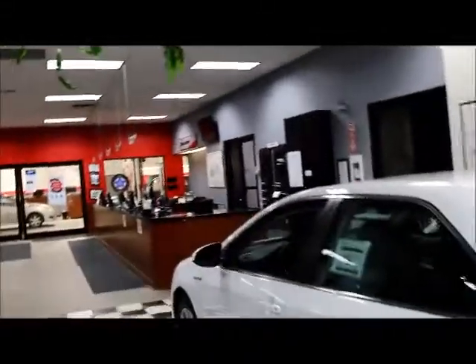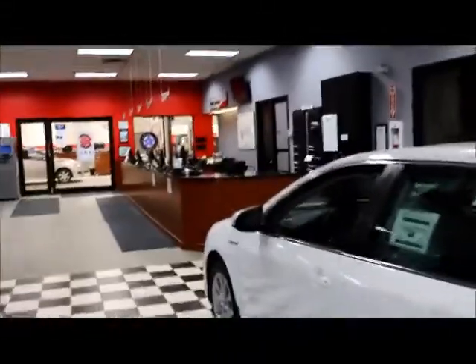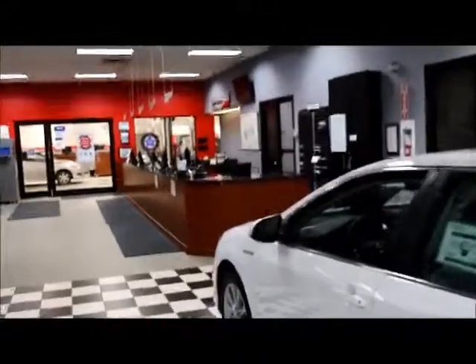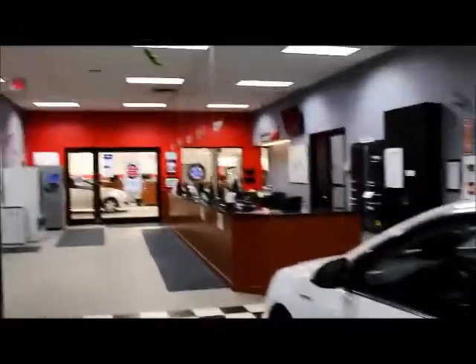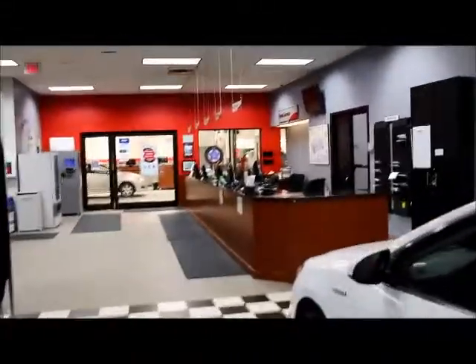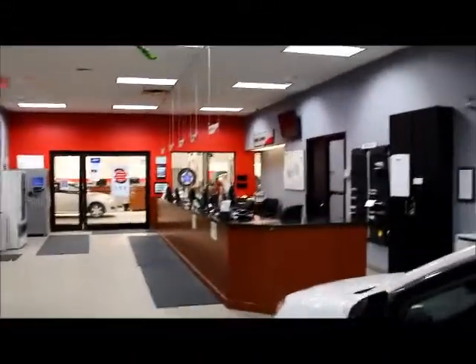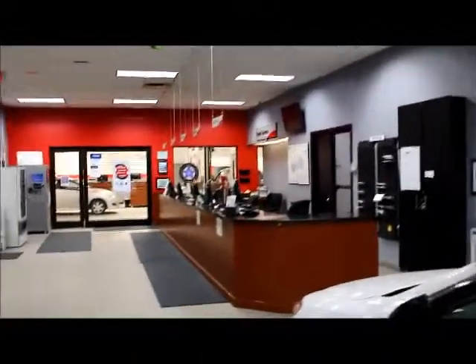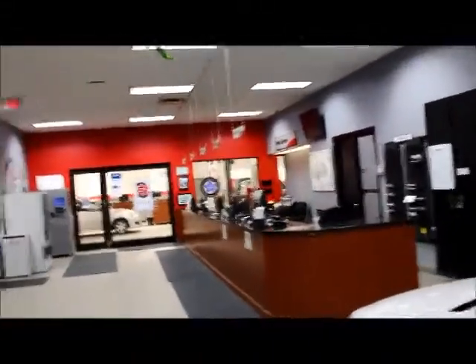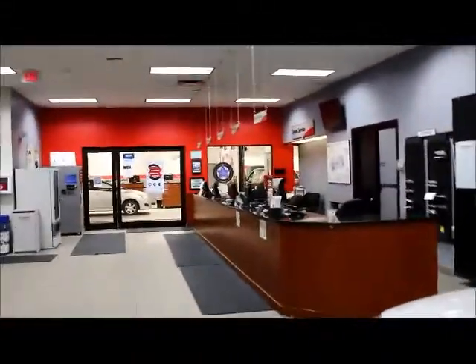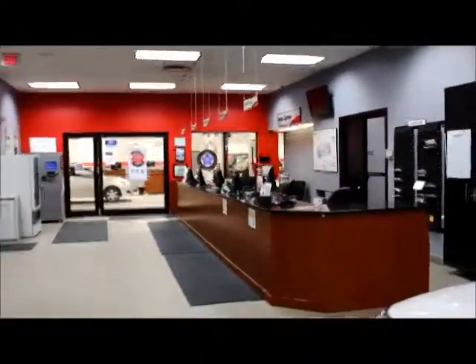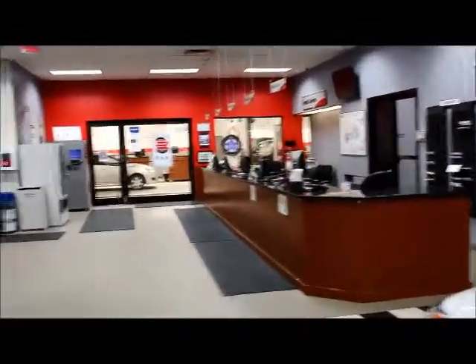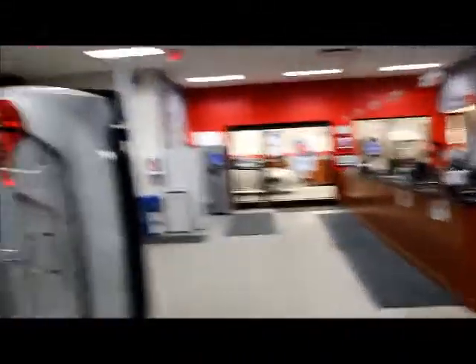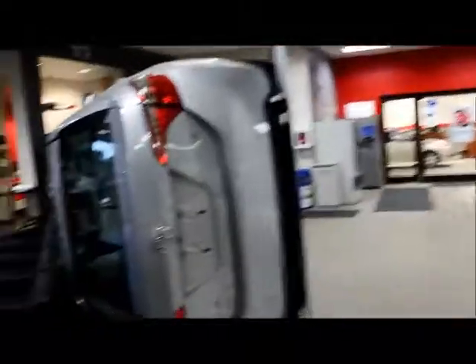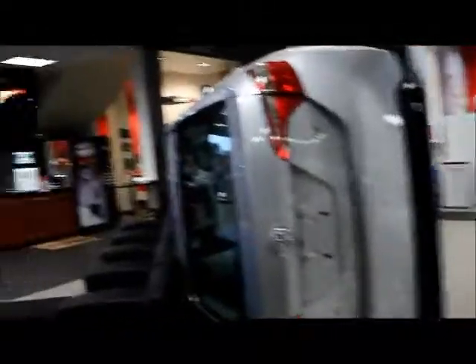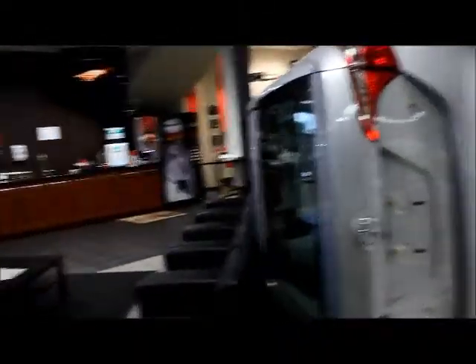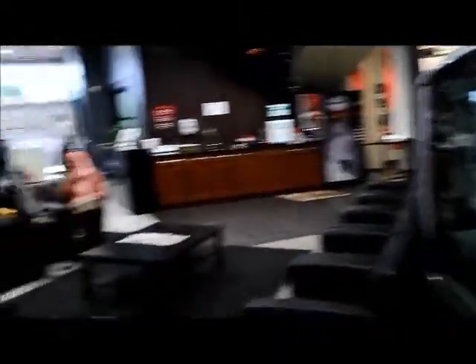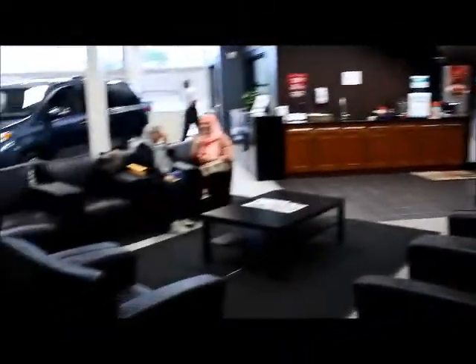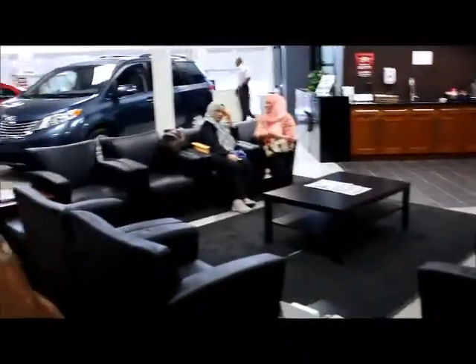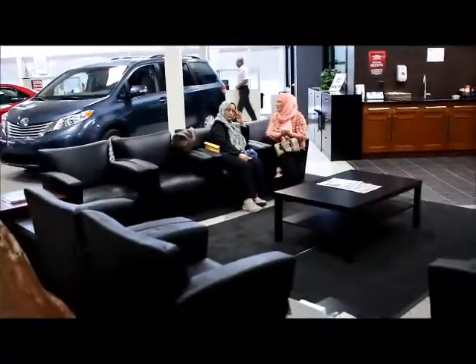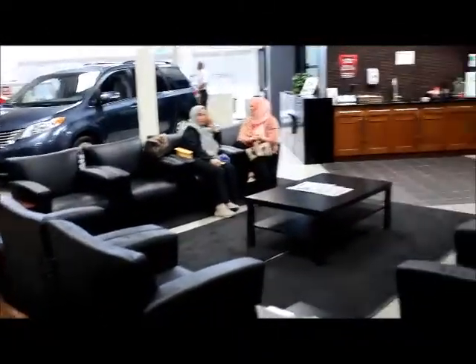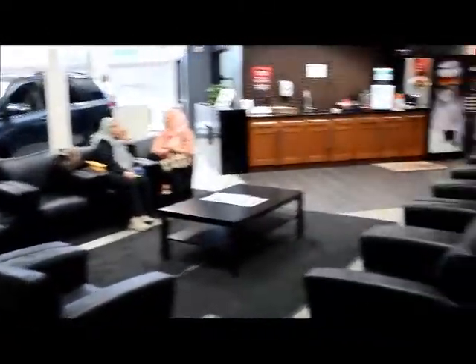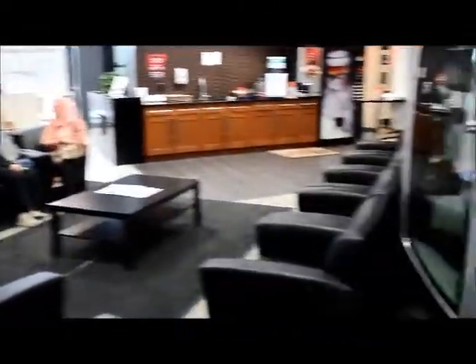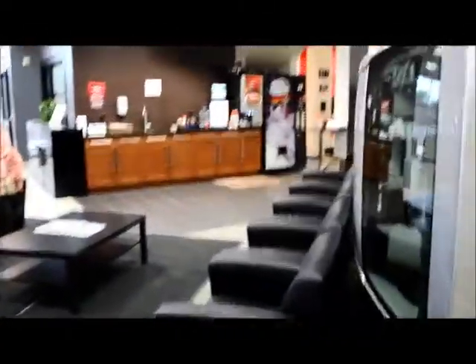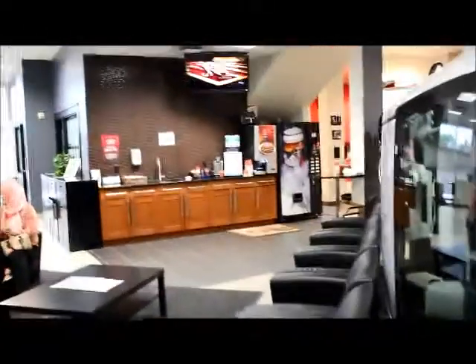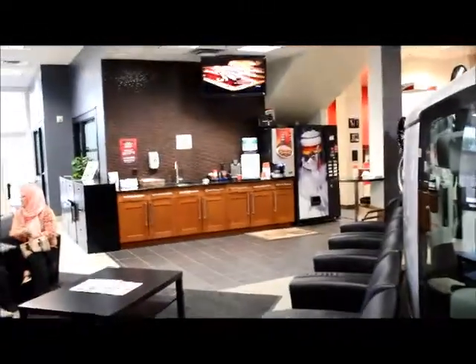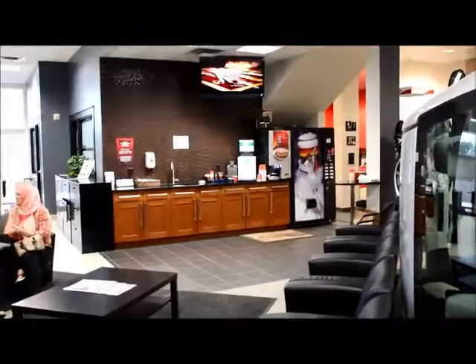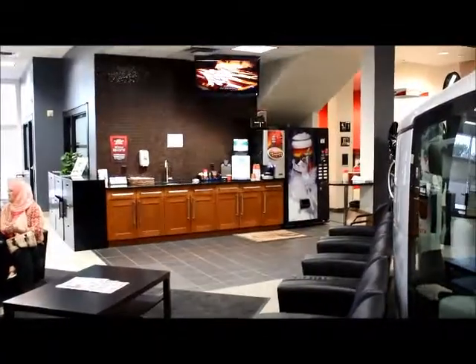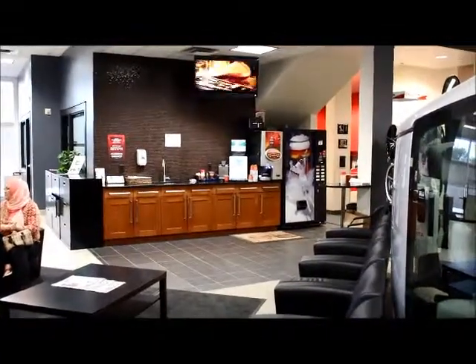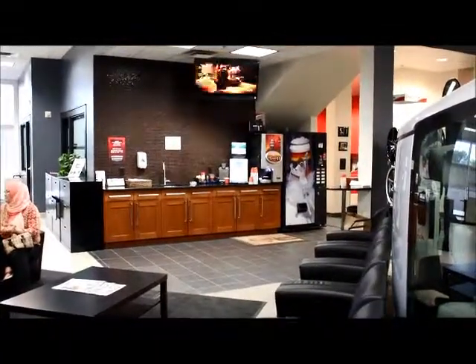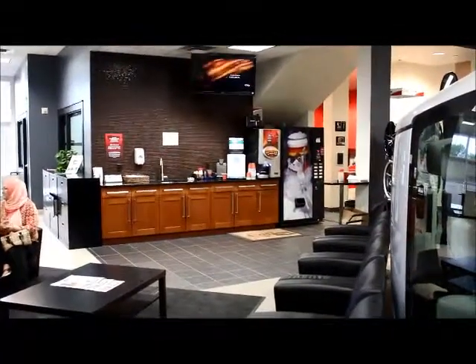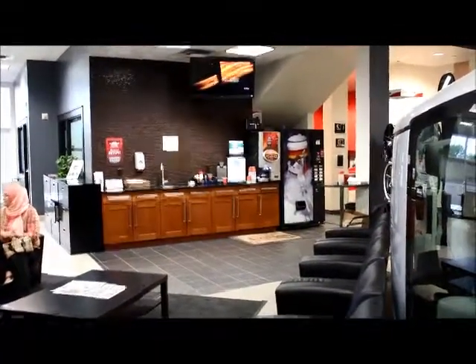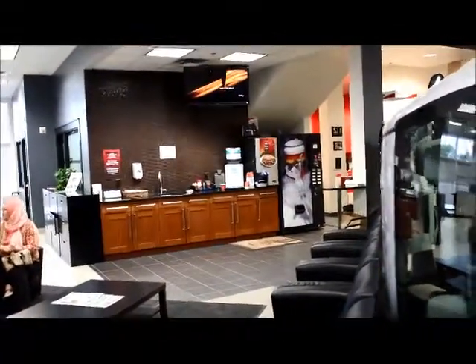In the back of our showroom here is our service department area. Service has a couple of lounge areas. There's one area located over here with coffee and refreshments for you while you wait.